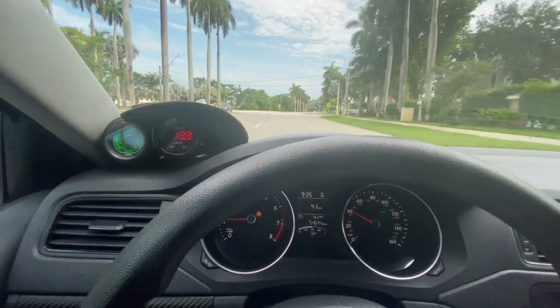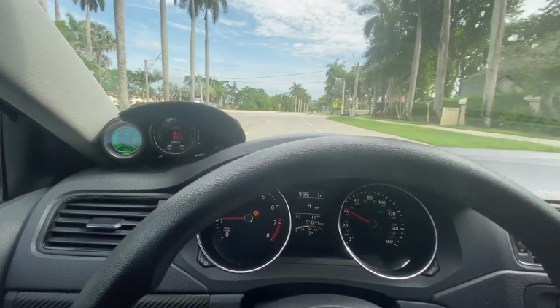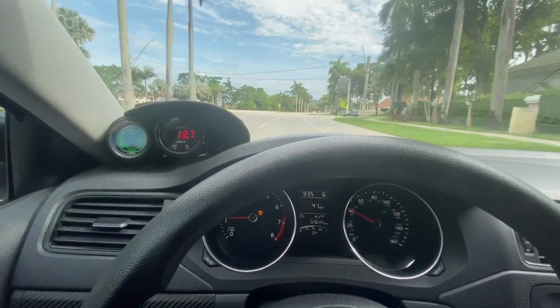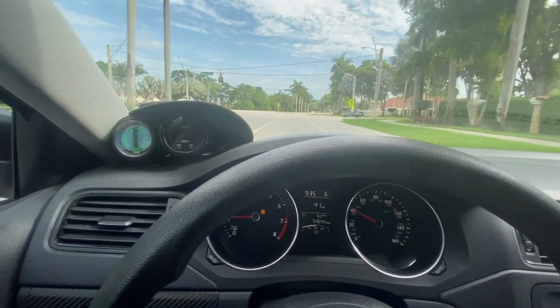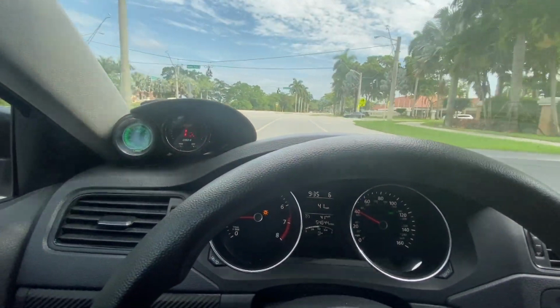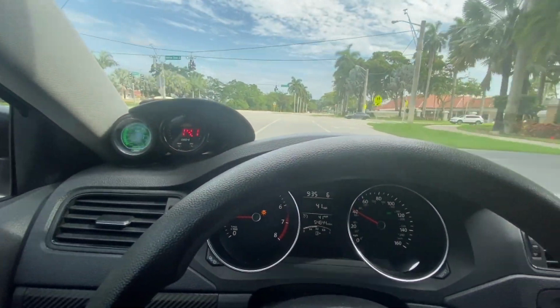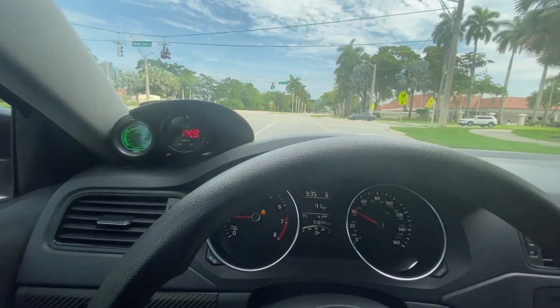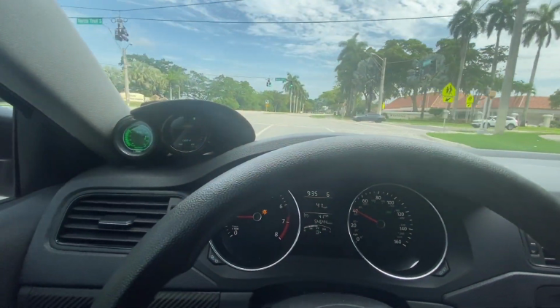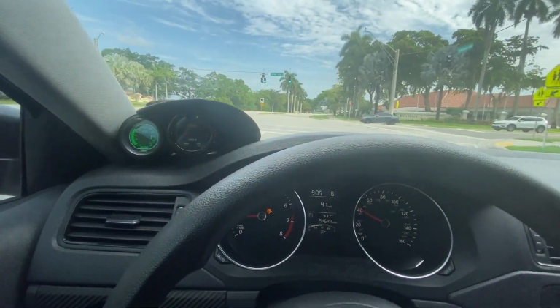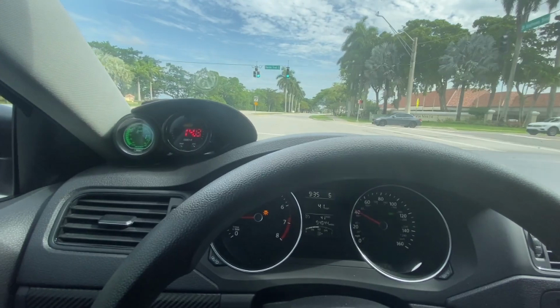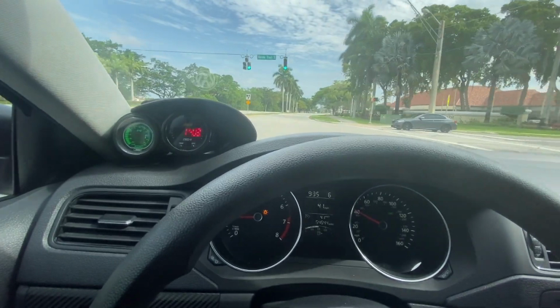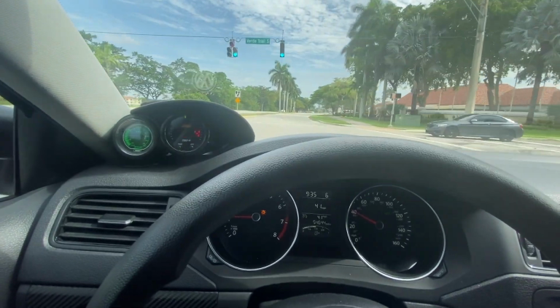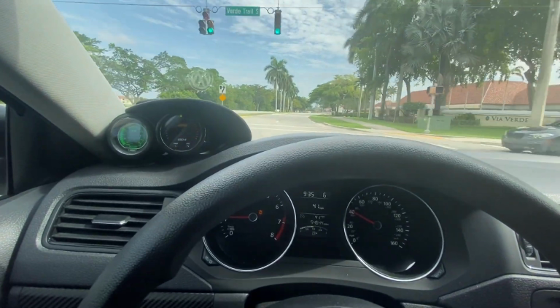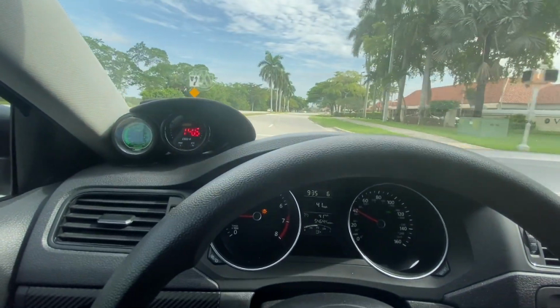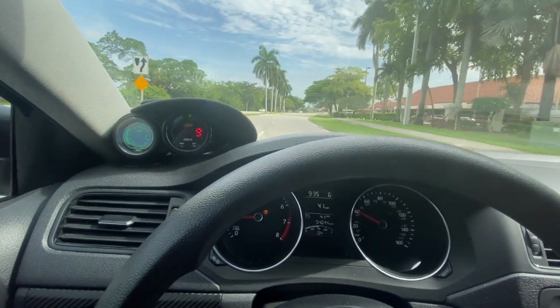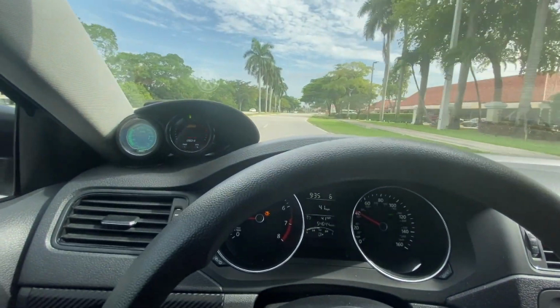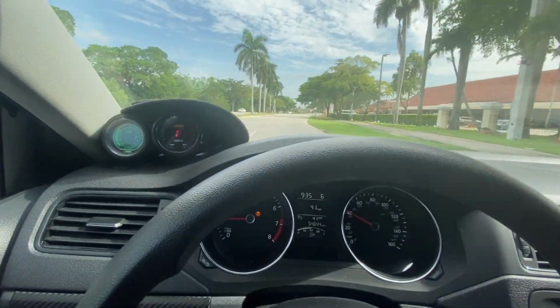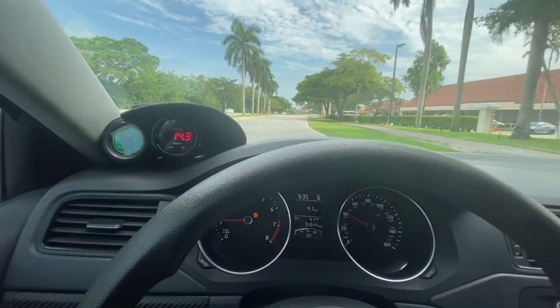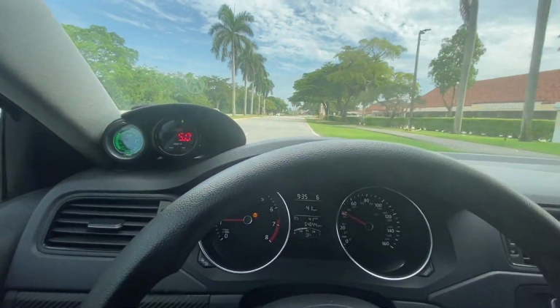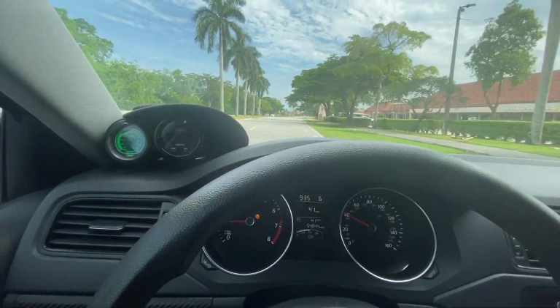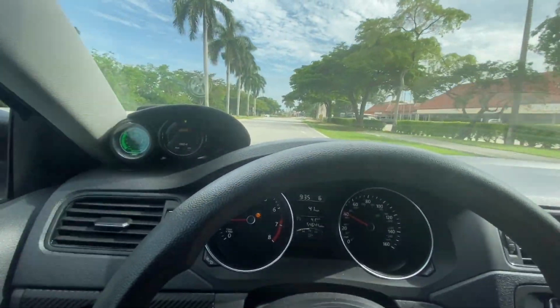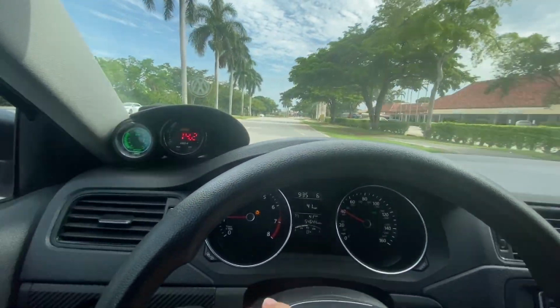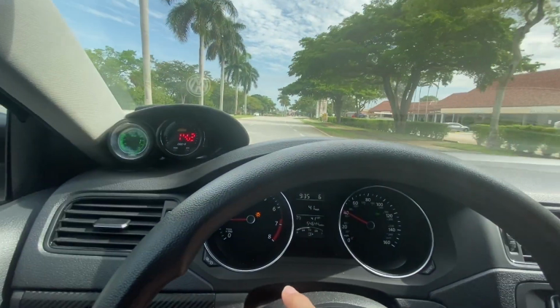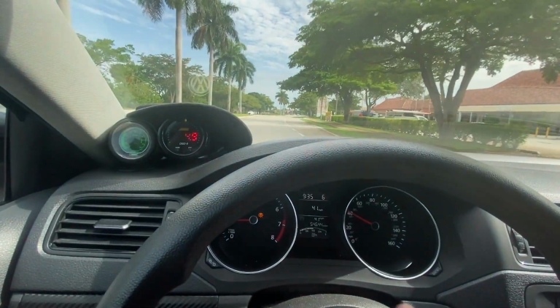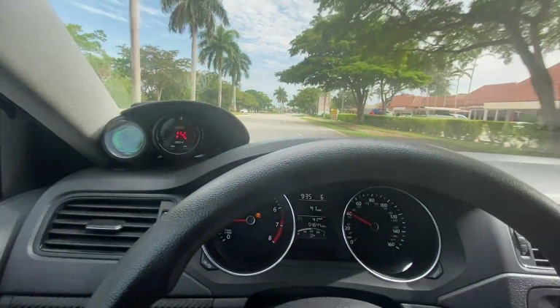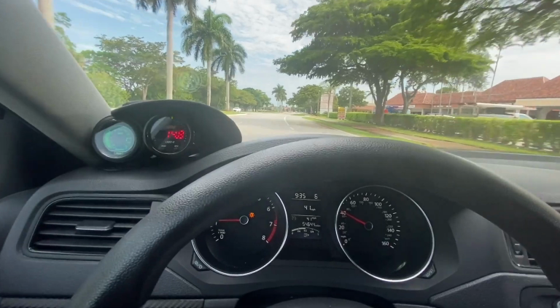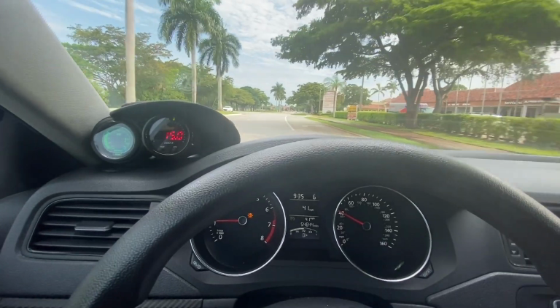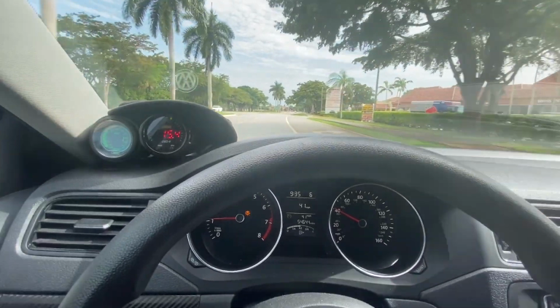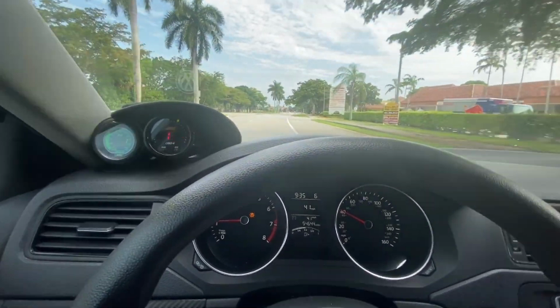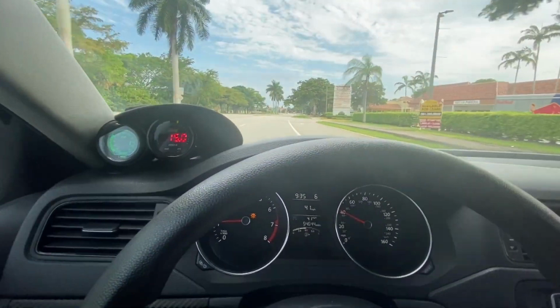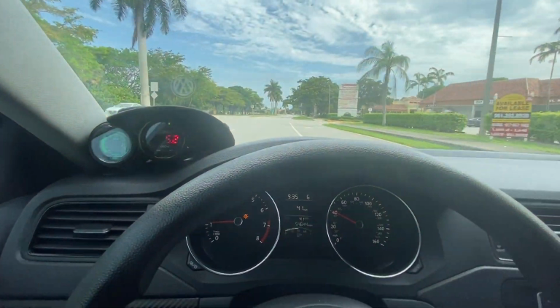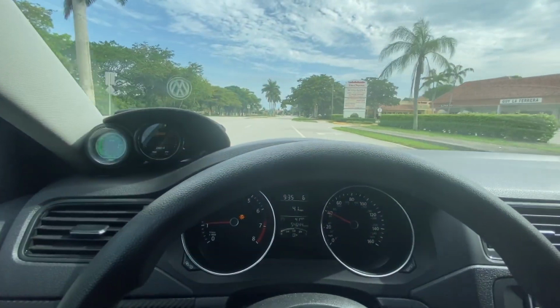Especially those scary airbag ones — just driving, you're doing a pull going 120 miles an hour and boom, your airbags go off.